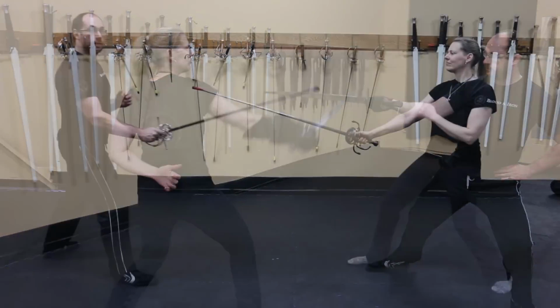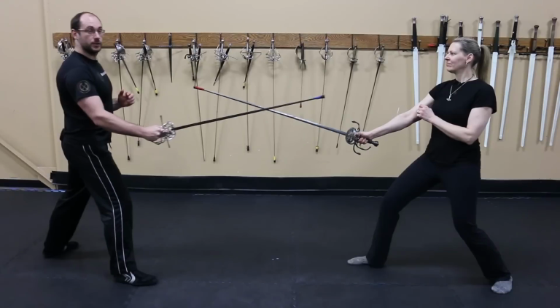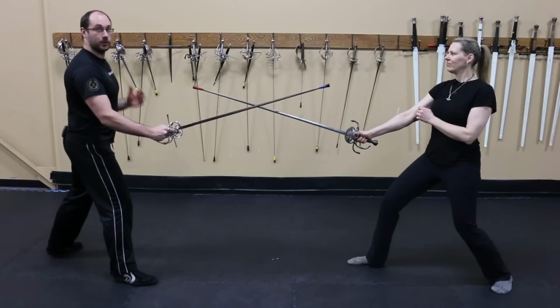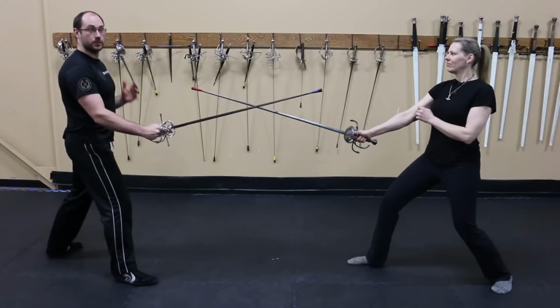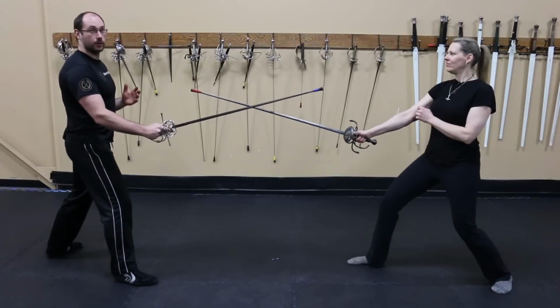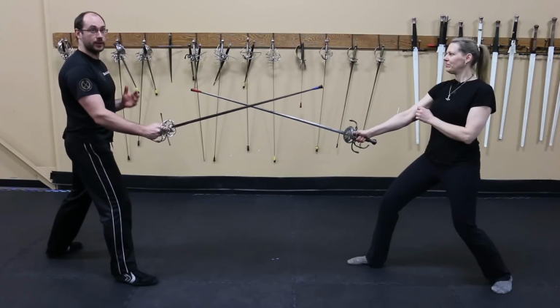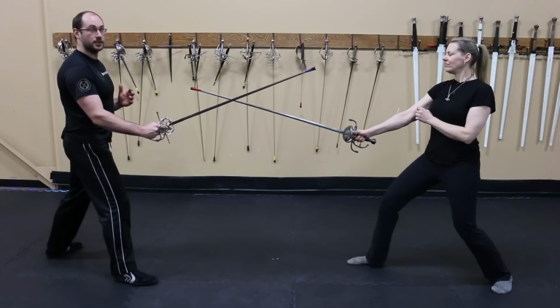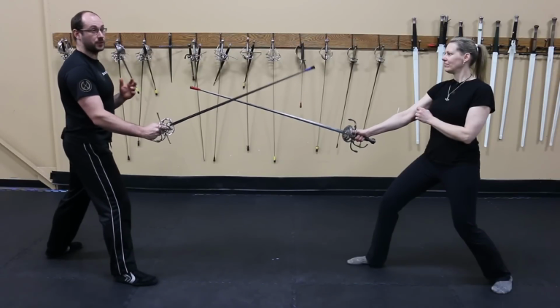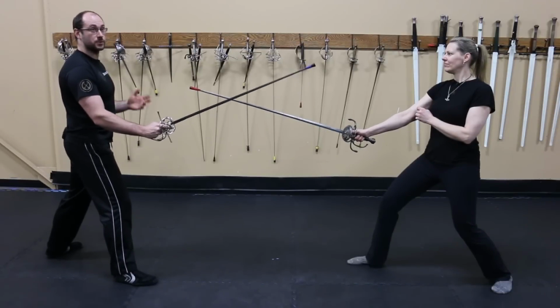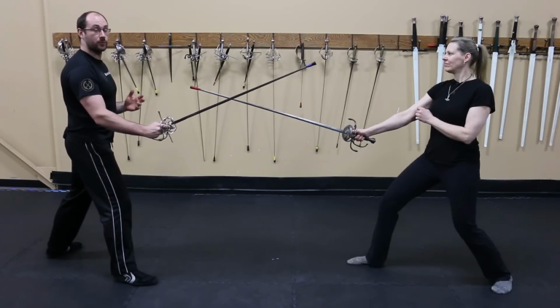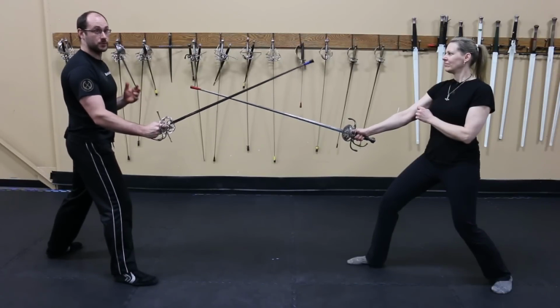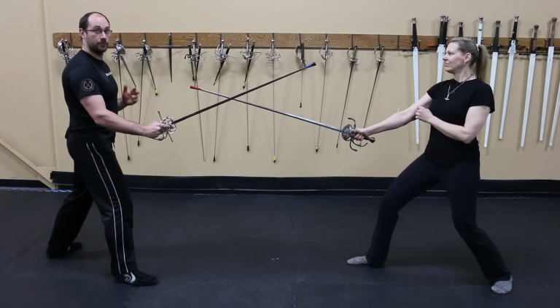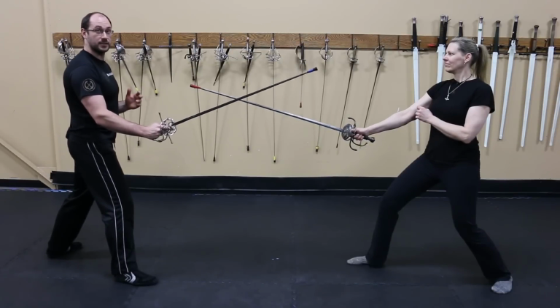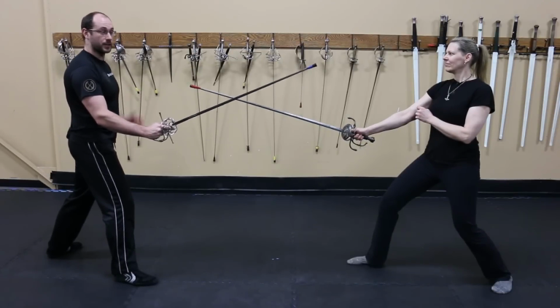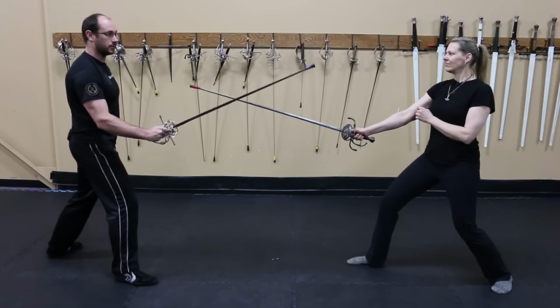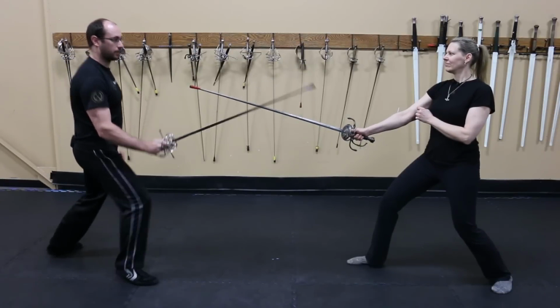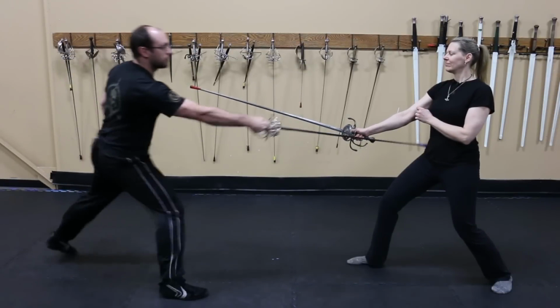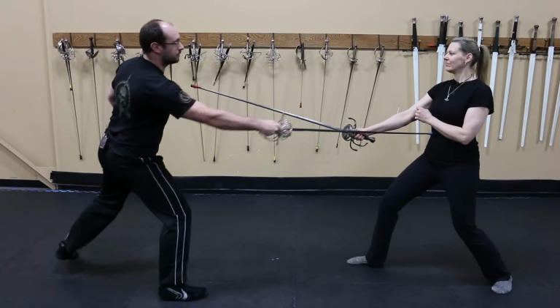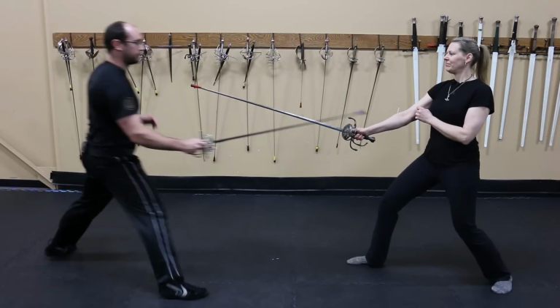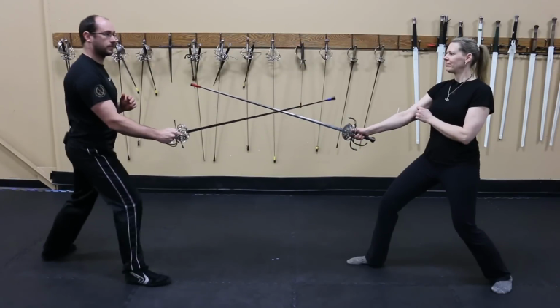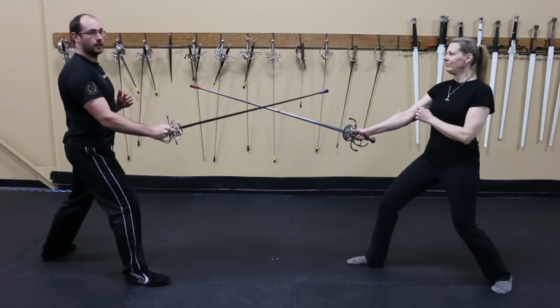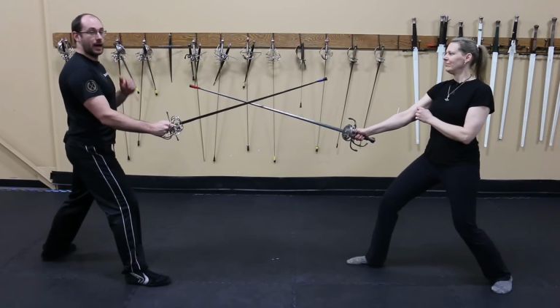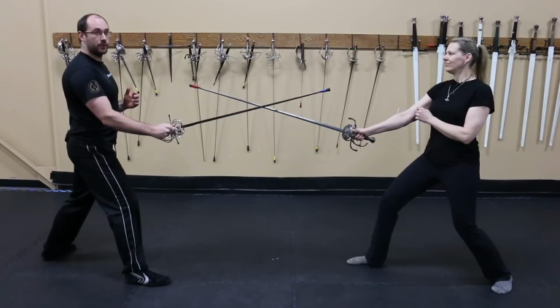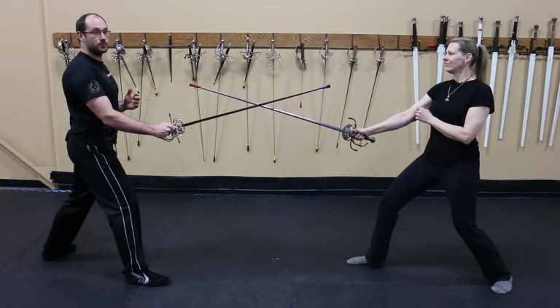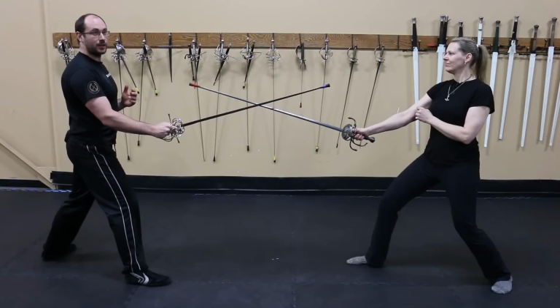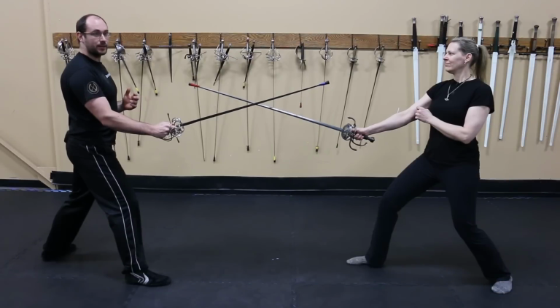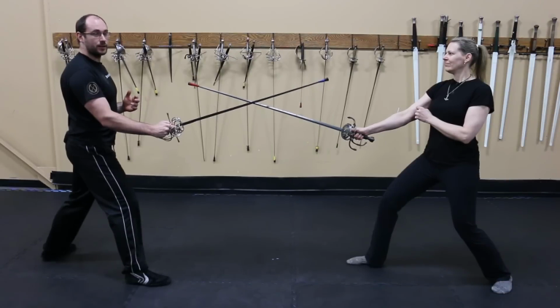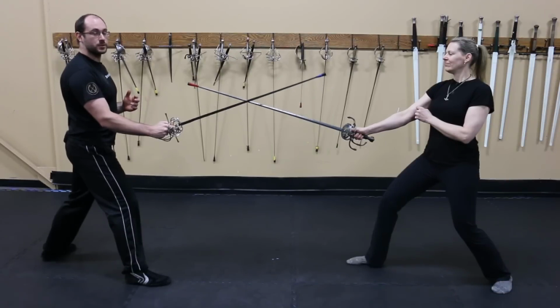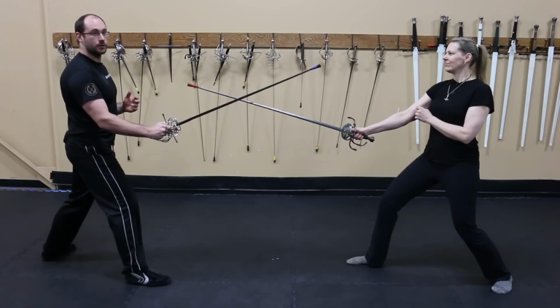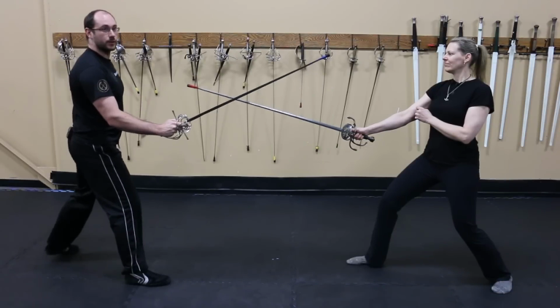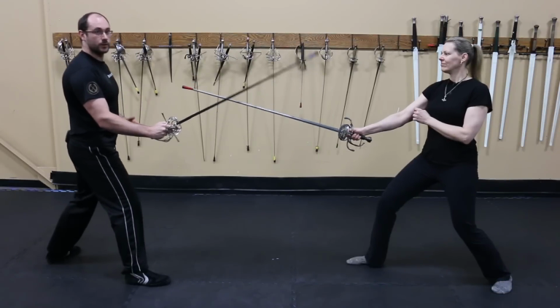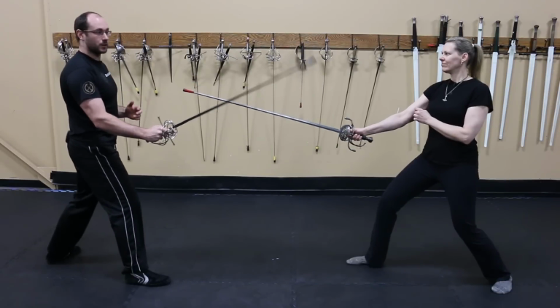If you're just looking to score a quick touch, flicking the sword forward is one of the fastest ways to do it. However, this will likely leave you skewered on their sword as well.